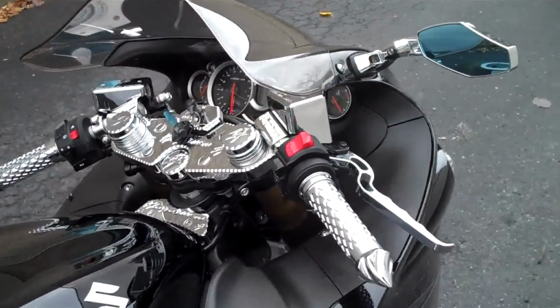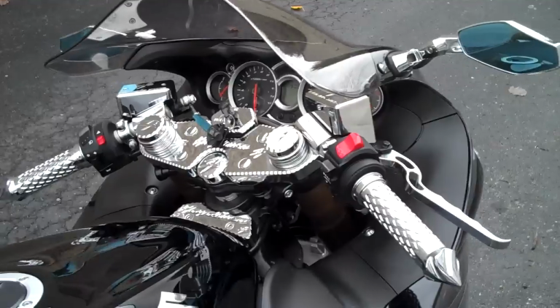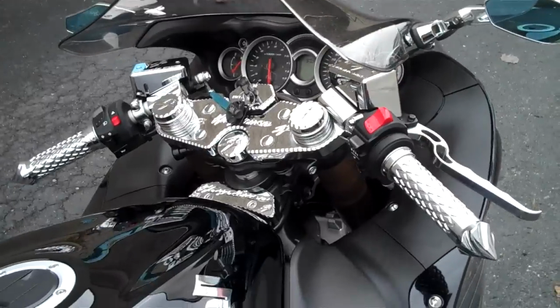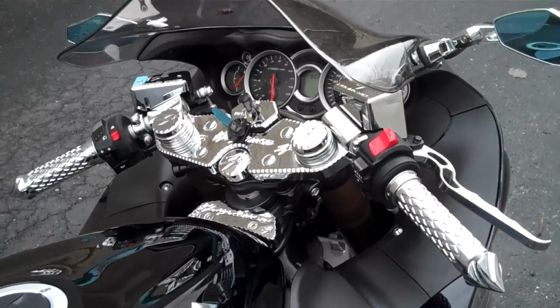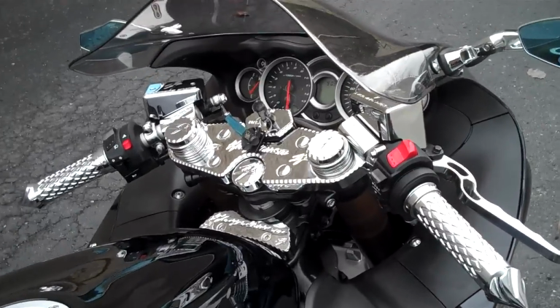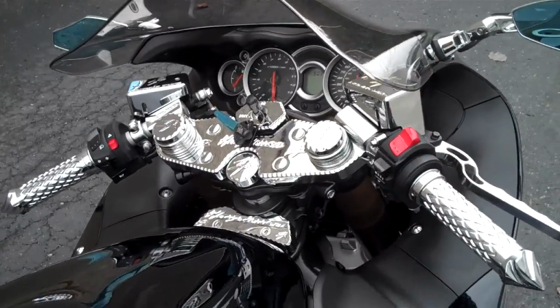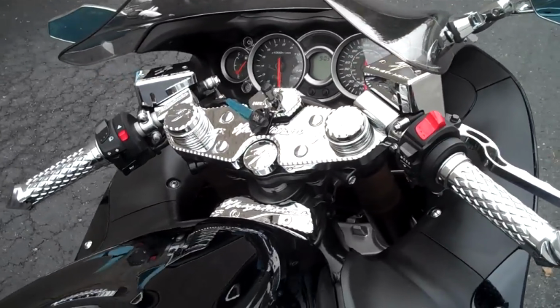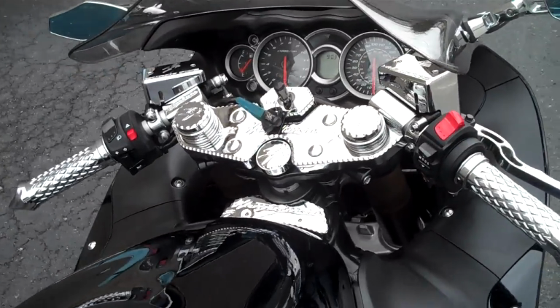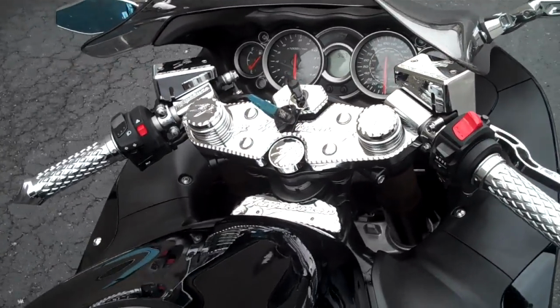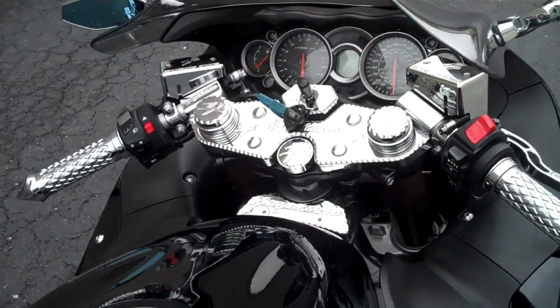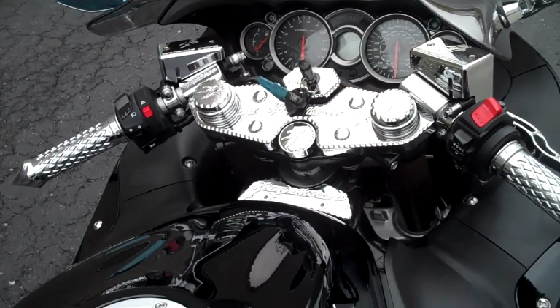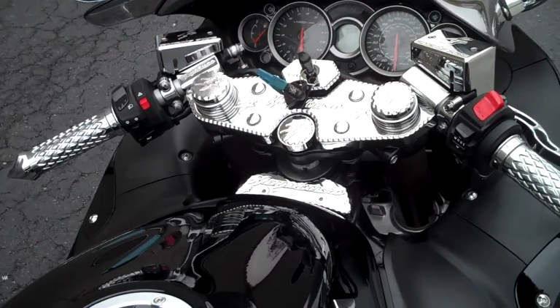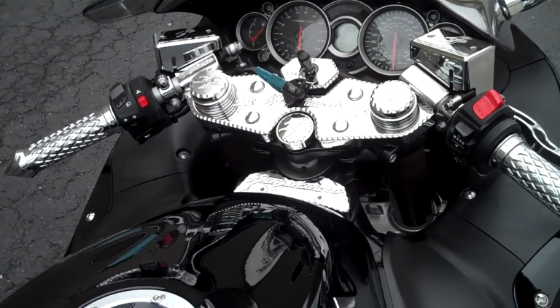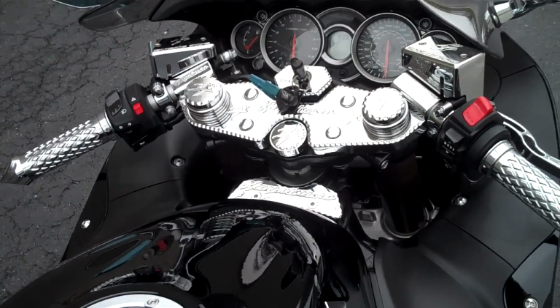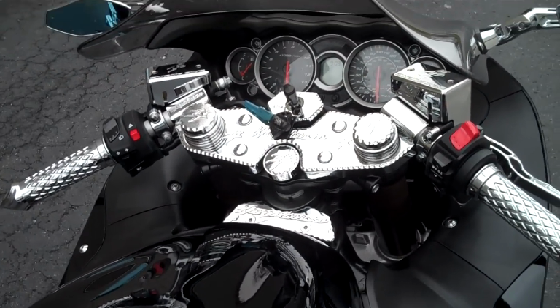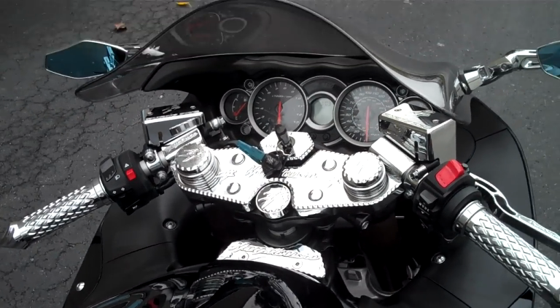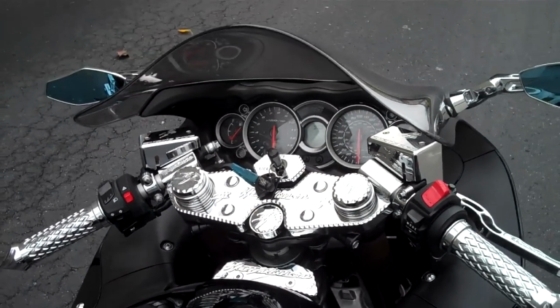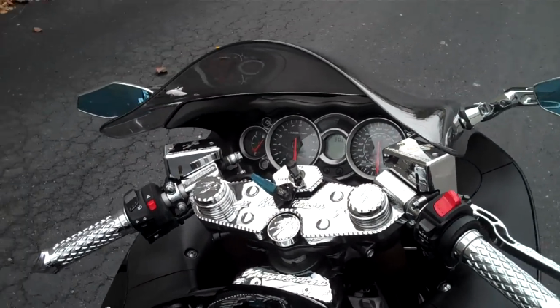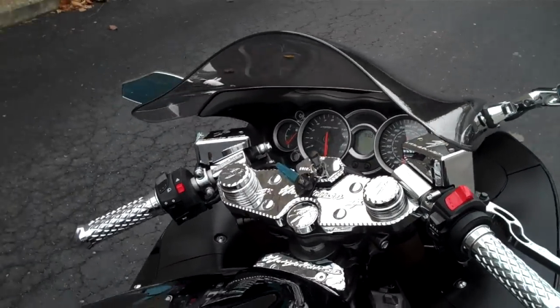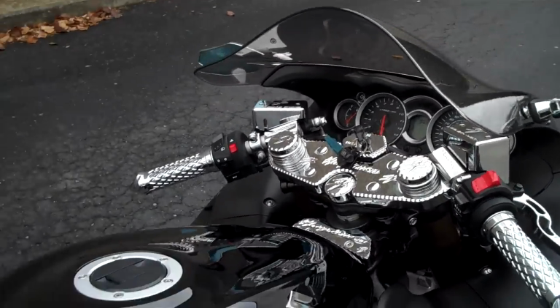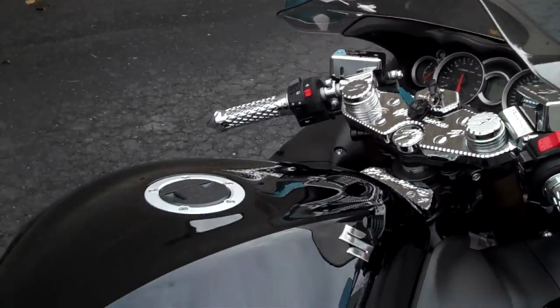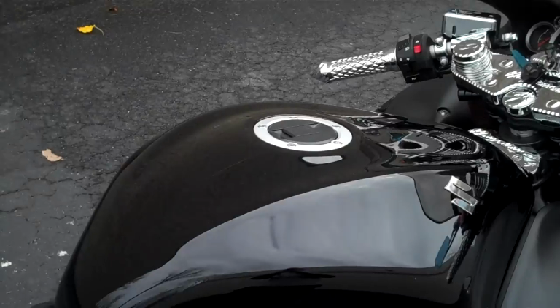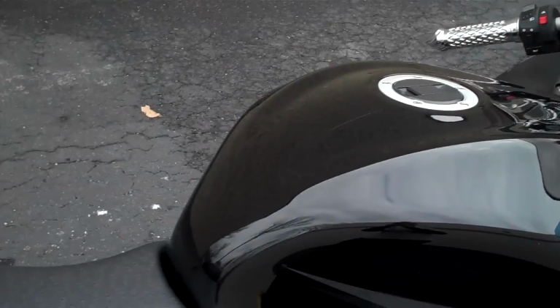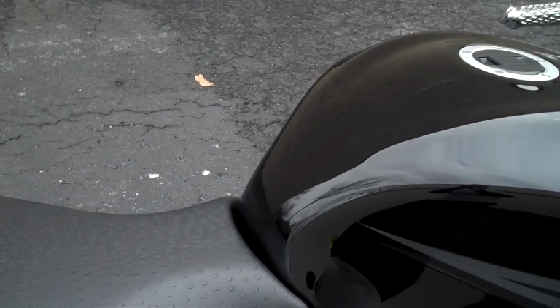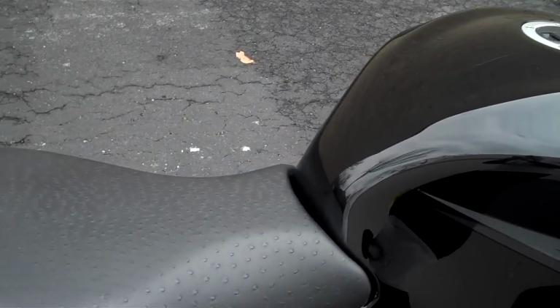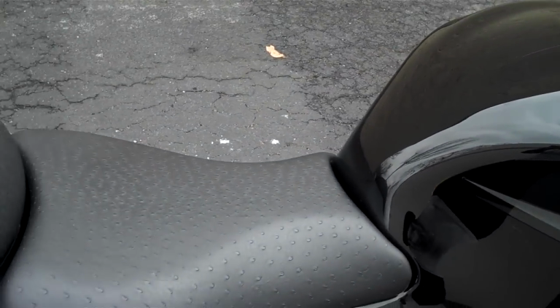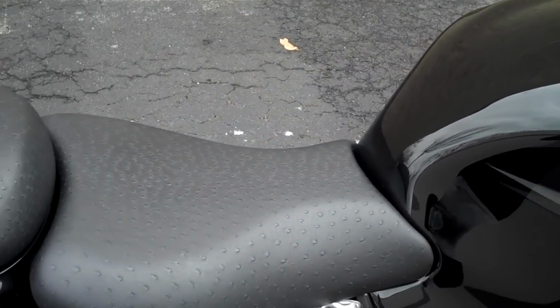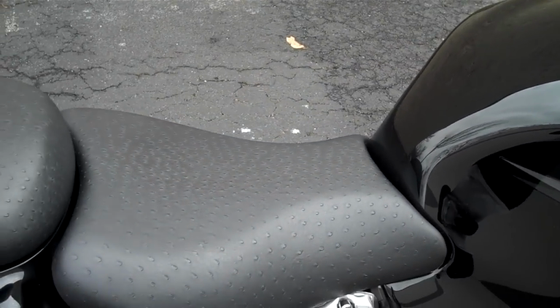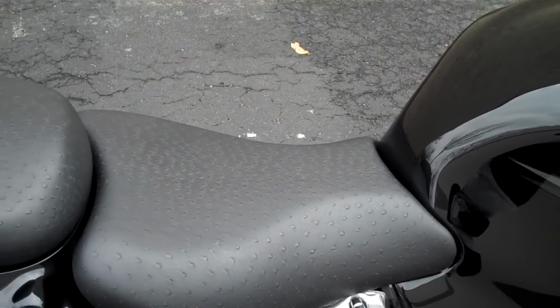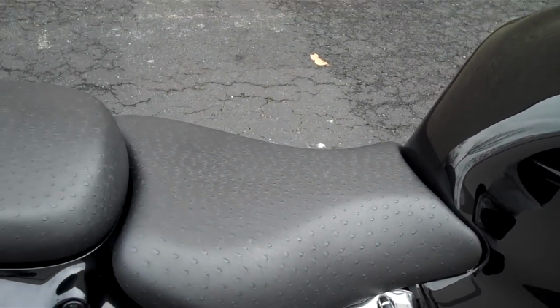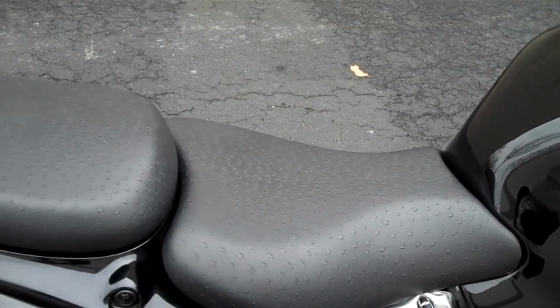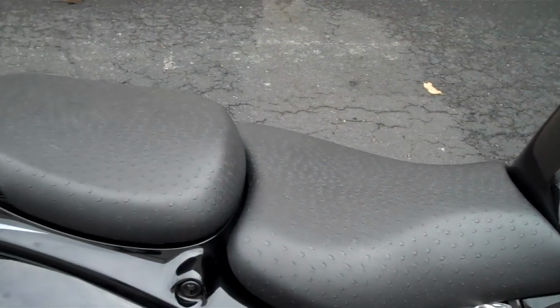Triple tree, fork caps, key cover, center tank pad, and black ostrich skin seats.